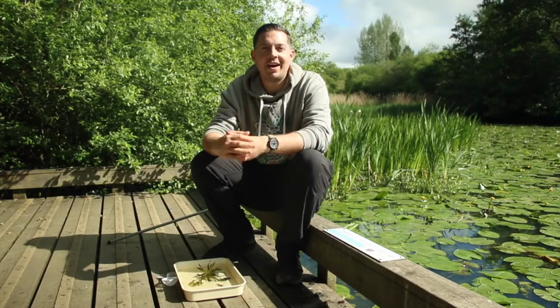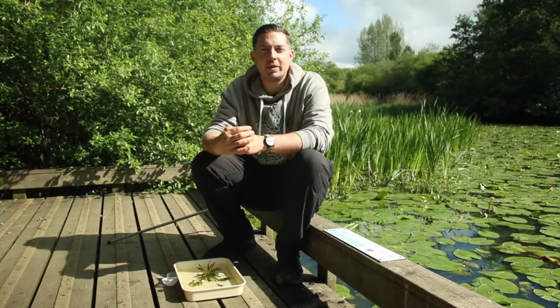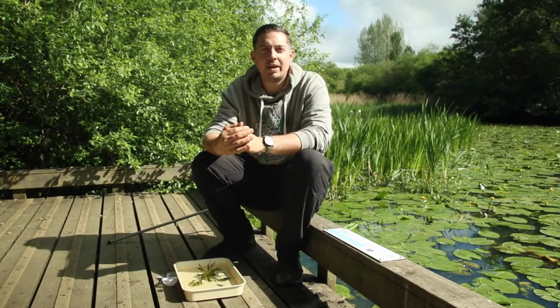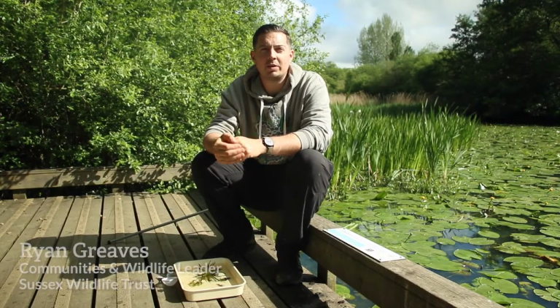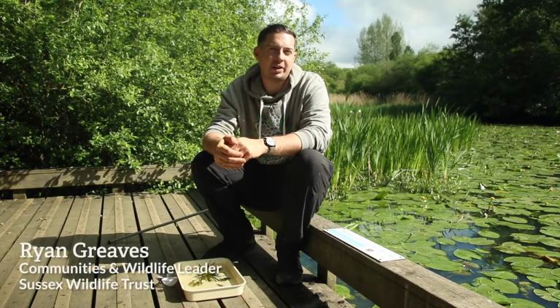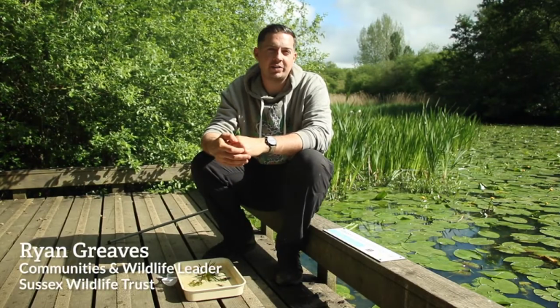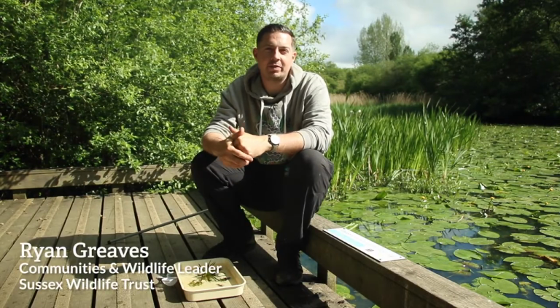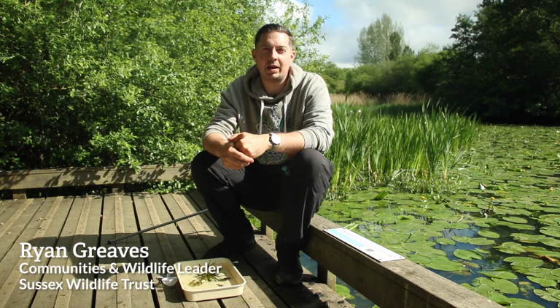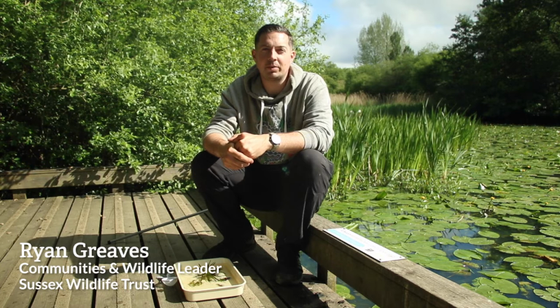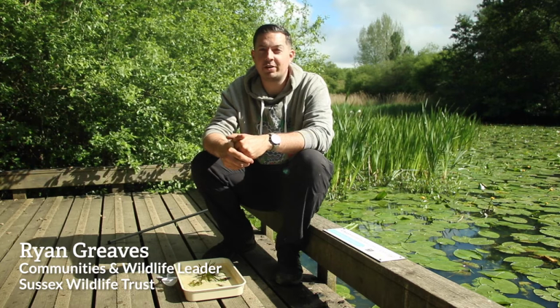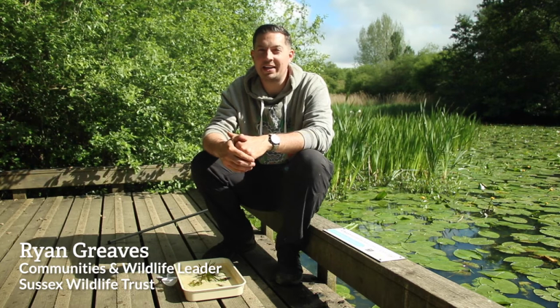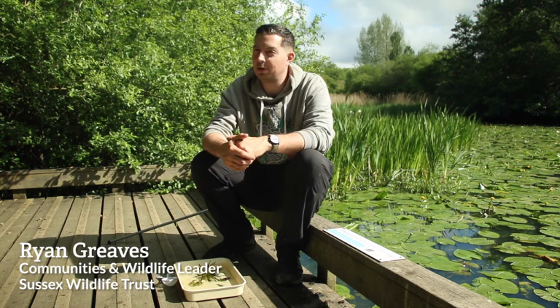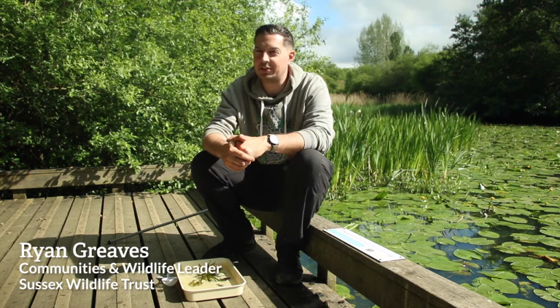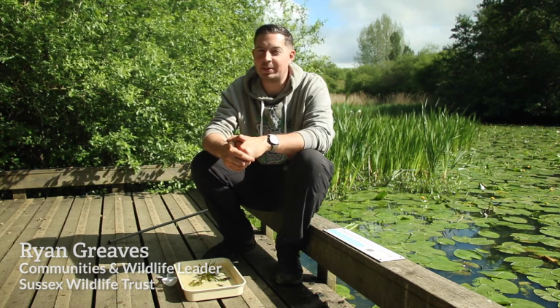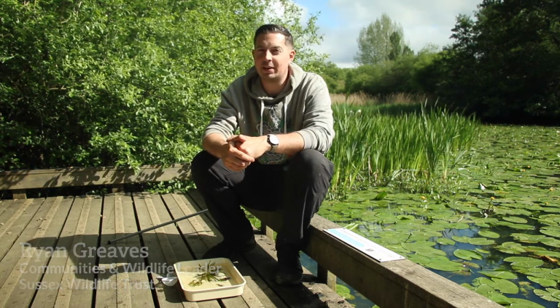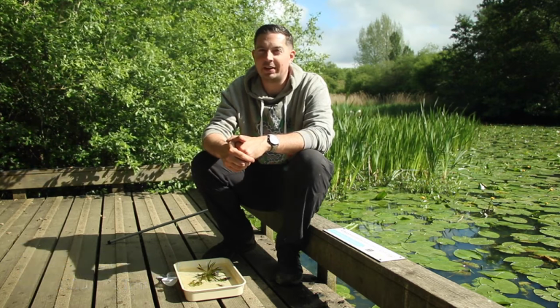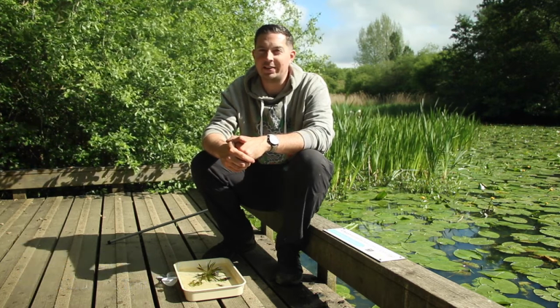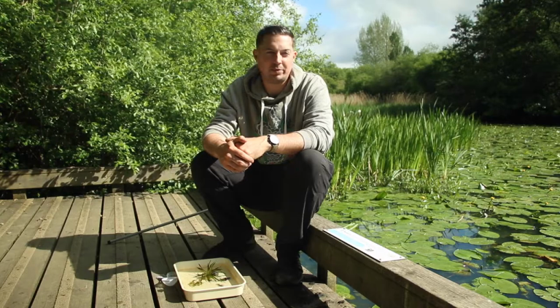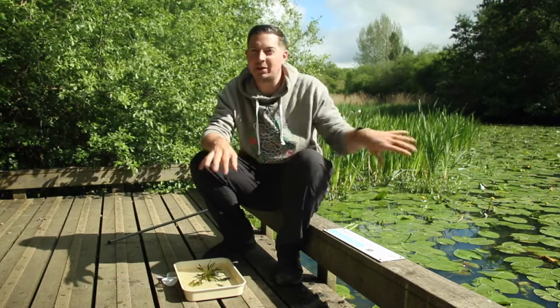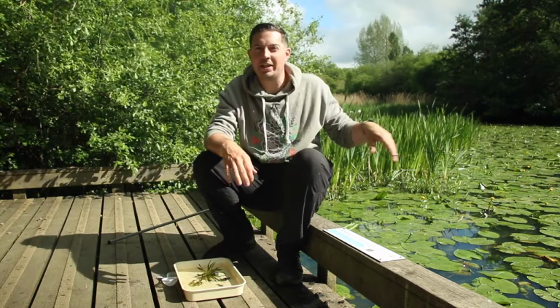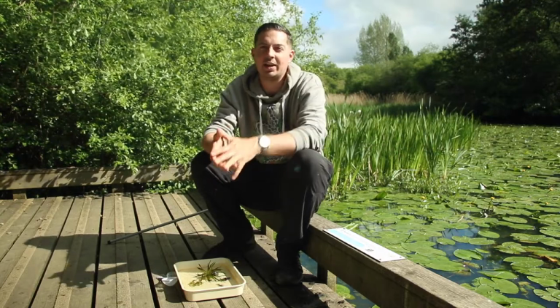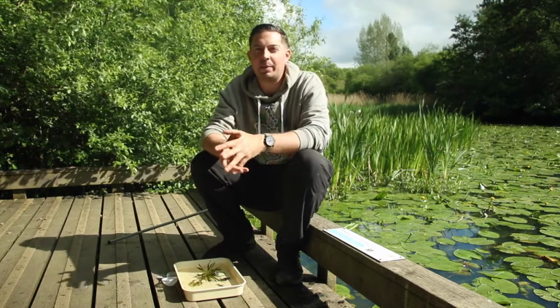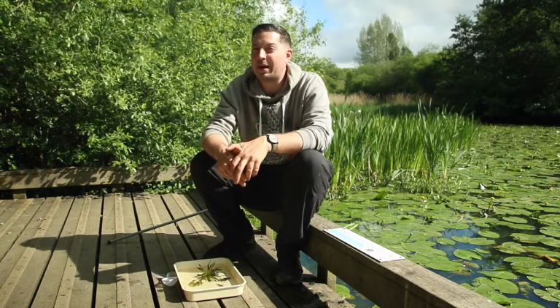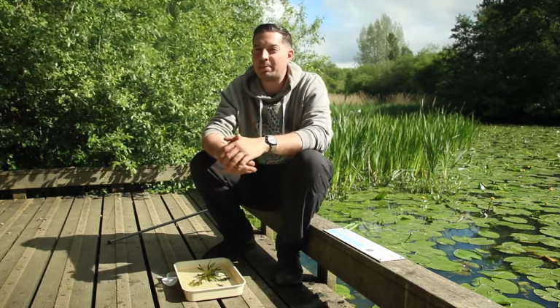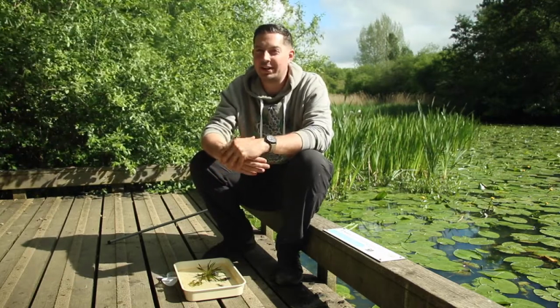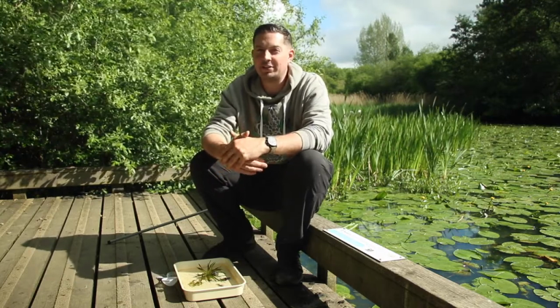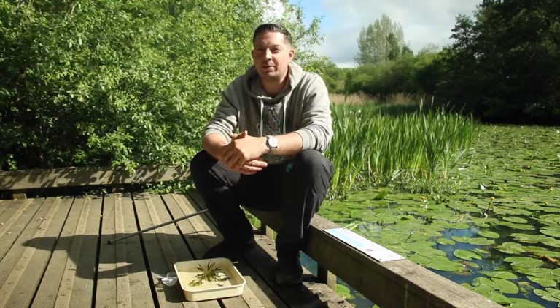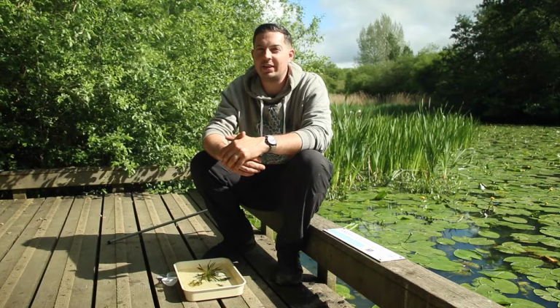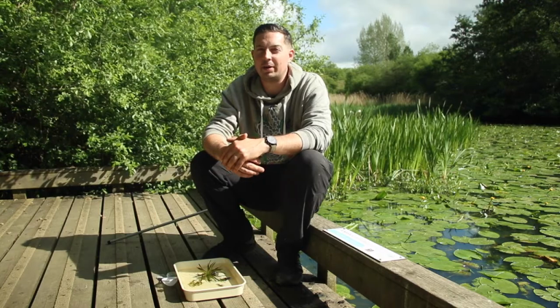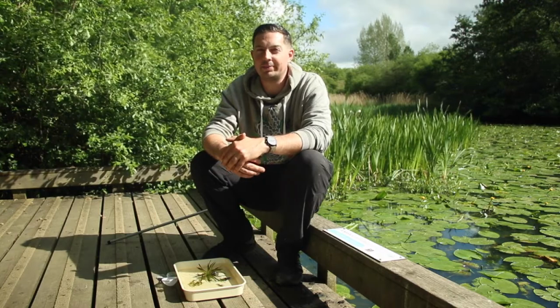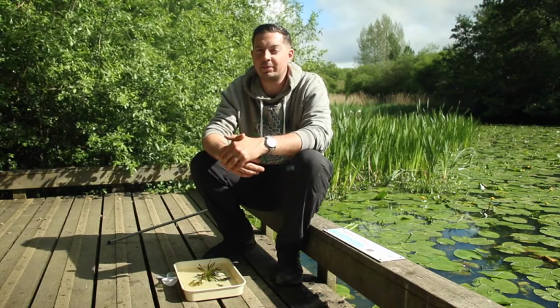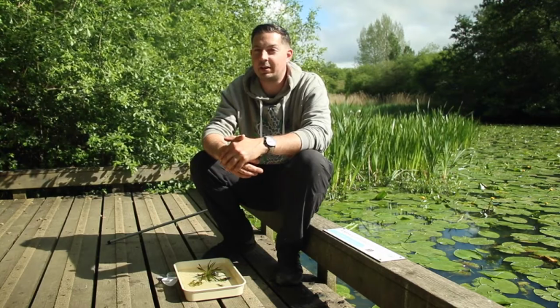Hi everyone, I'm here at Woods Mill Nature Reserve and I just want to show you some amazing pond creatures that we have living in the depths and amongst the weeds here. We're going to talk about the big bad predators that we find here in the pond. Let's have a look.